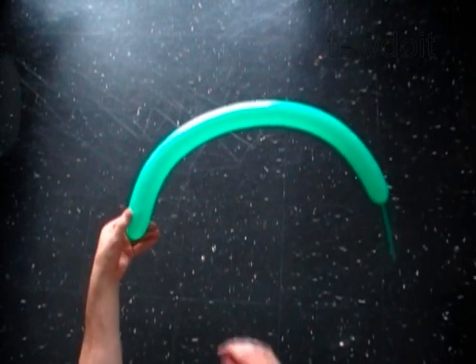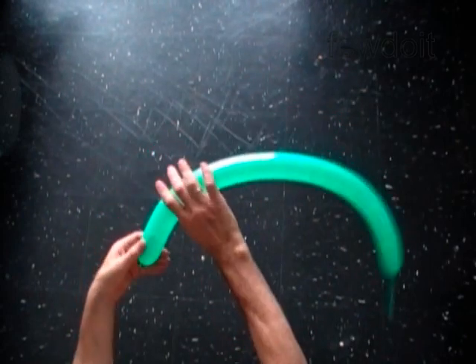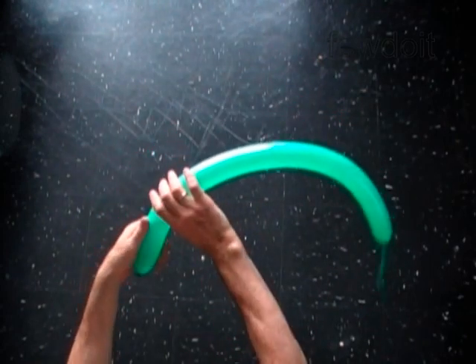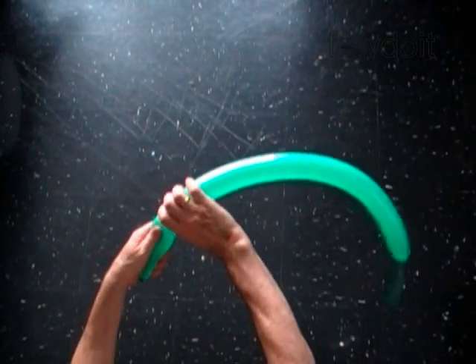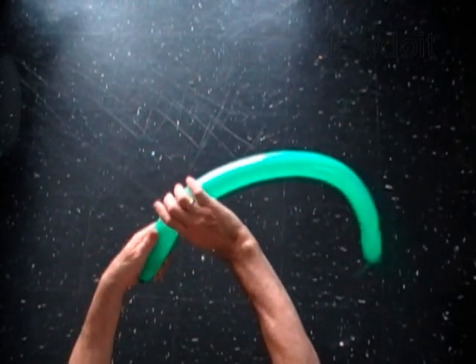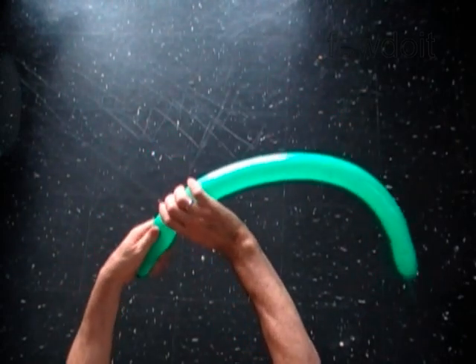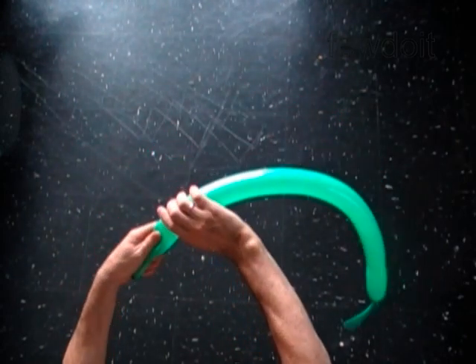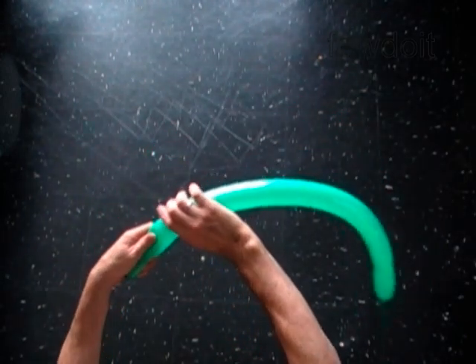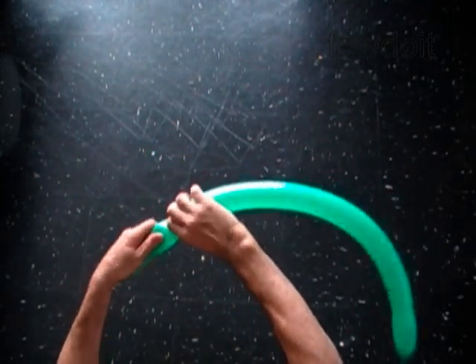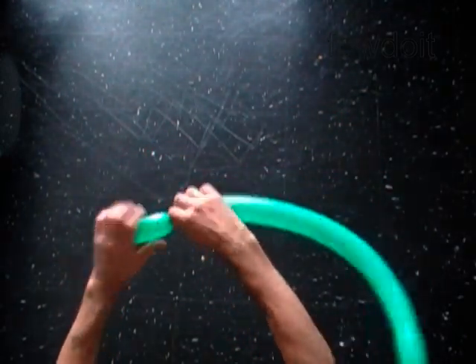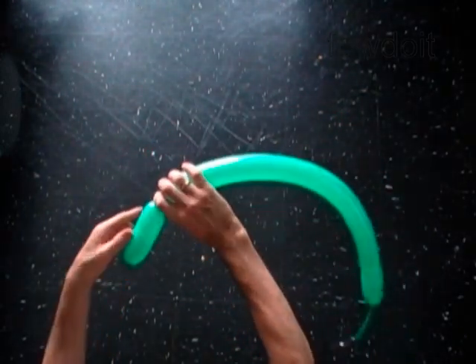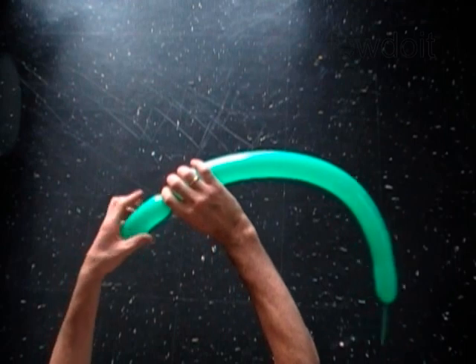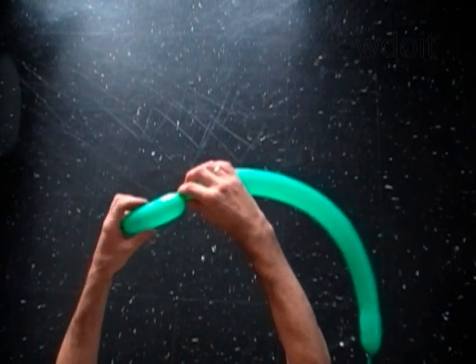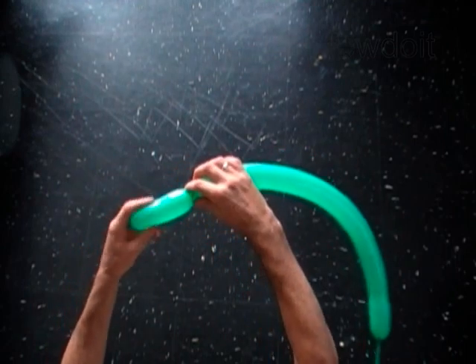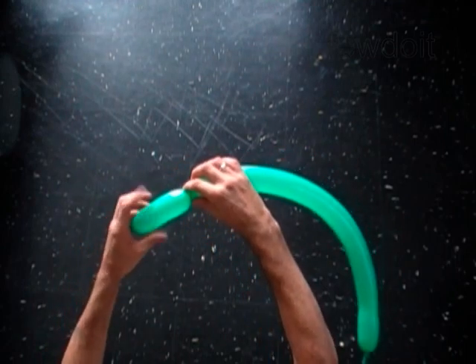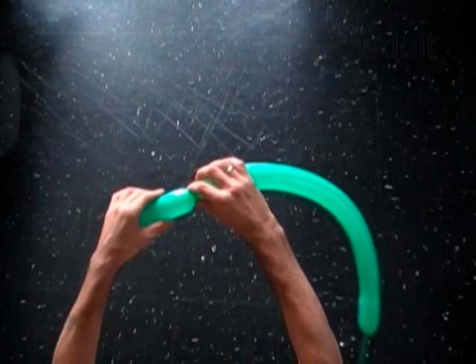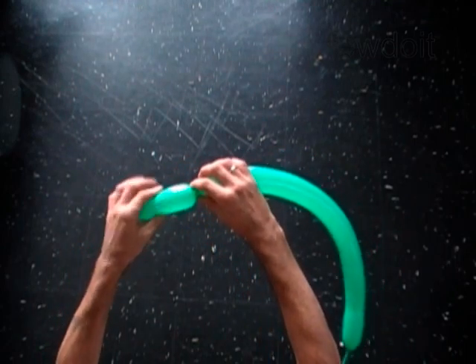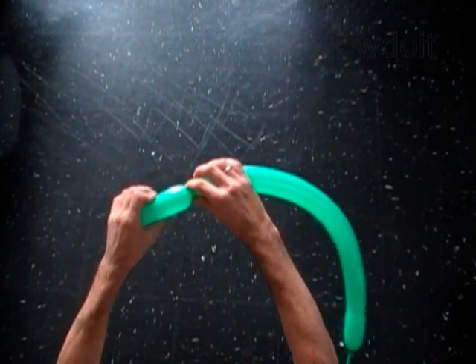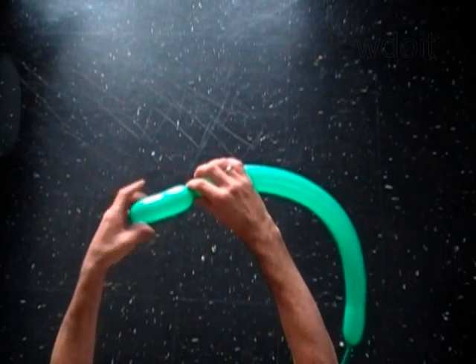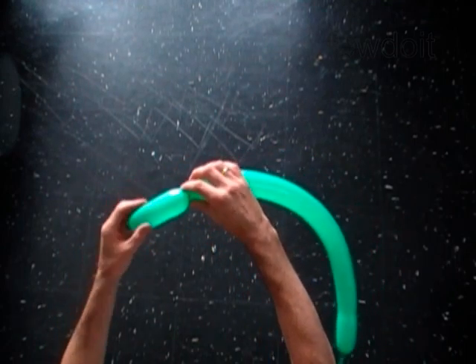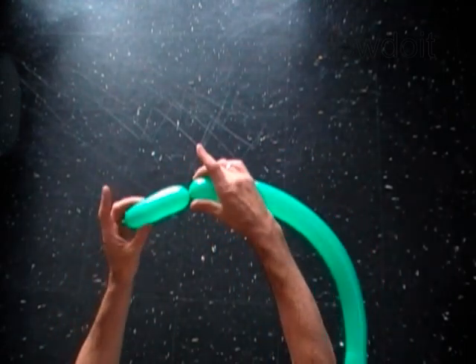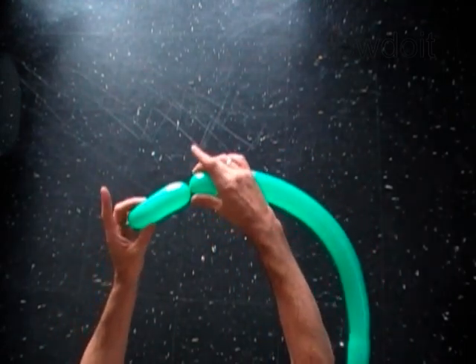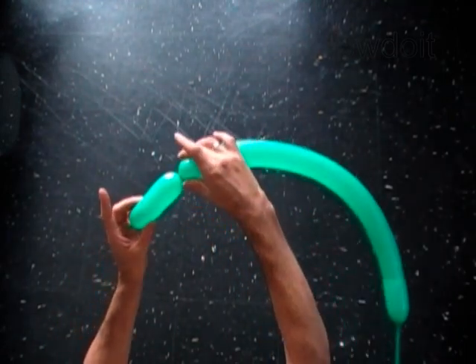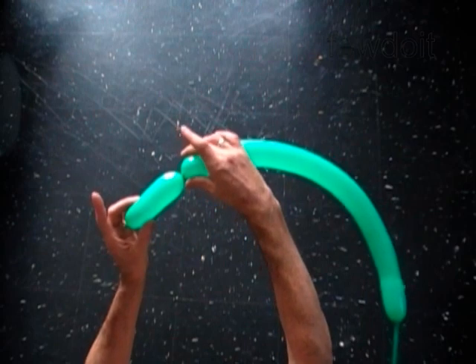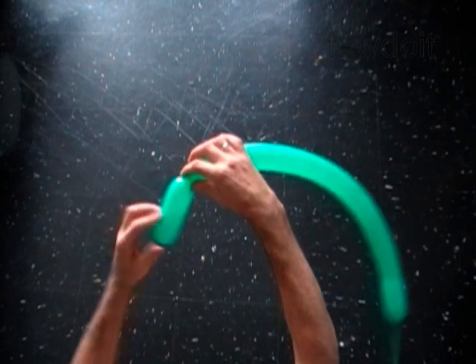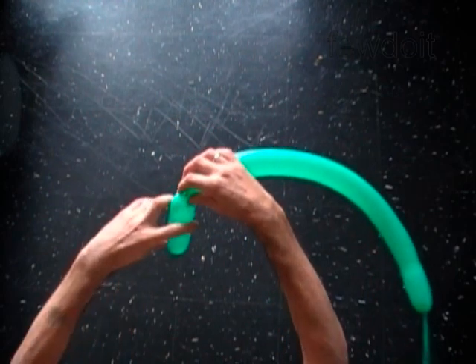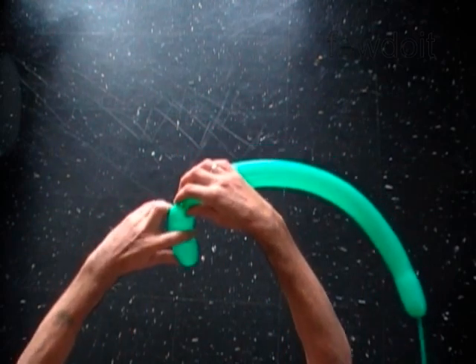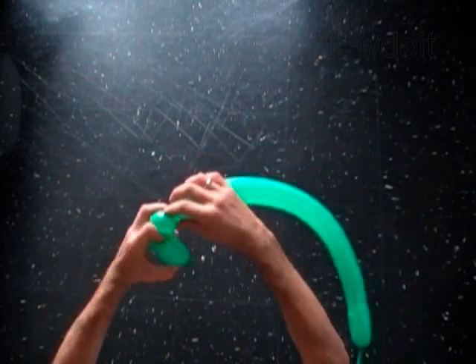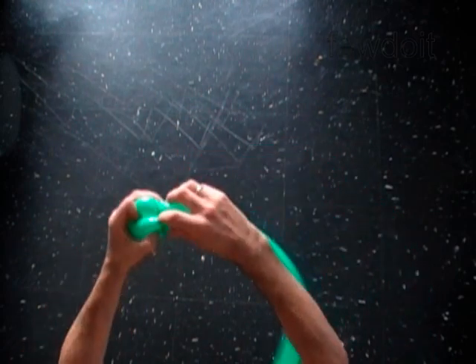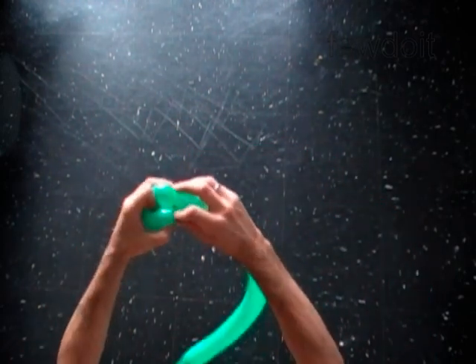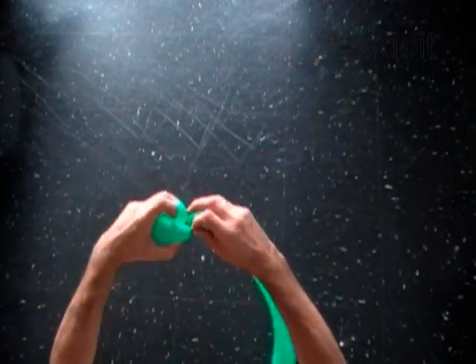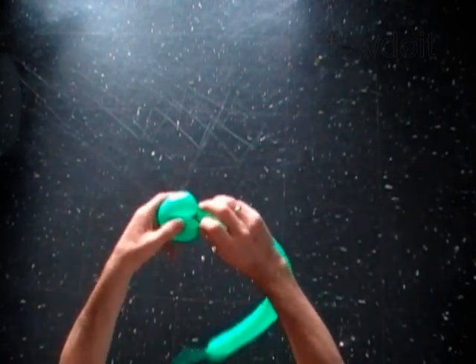The first bubble you twist to make the head. Twist the first soft 5 inch bubble. Lock both ends of the first bubble in one lock twist.